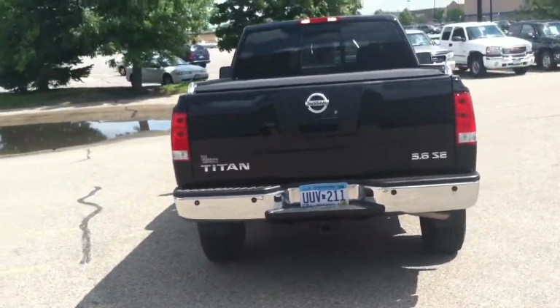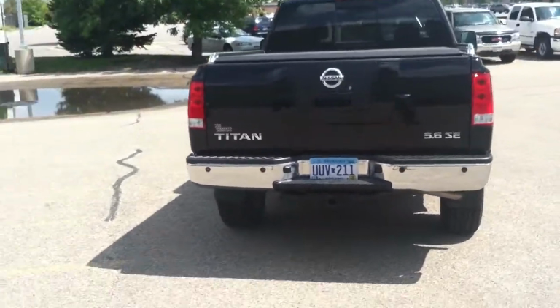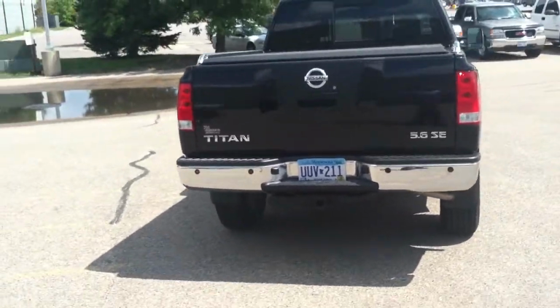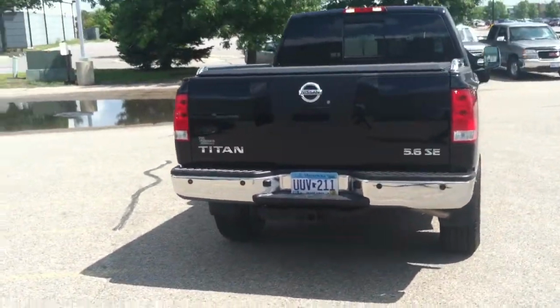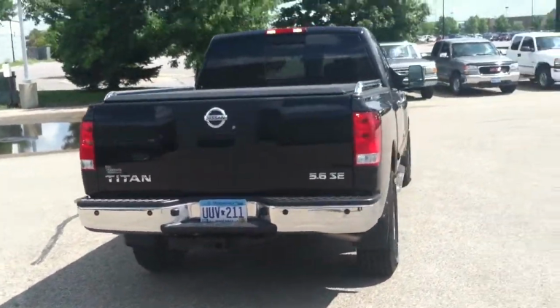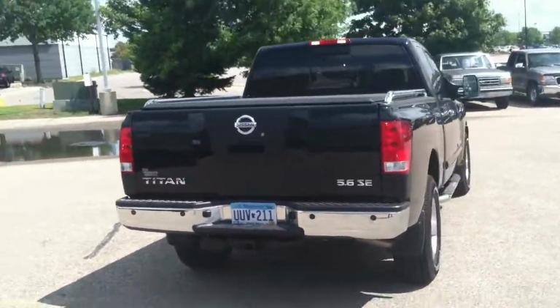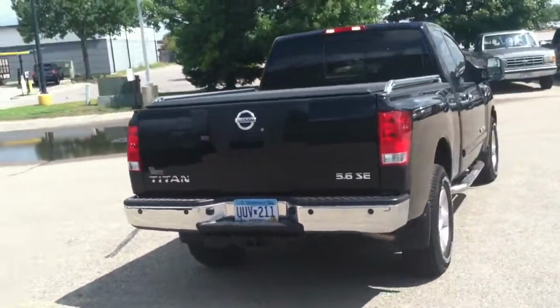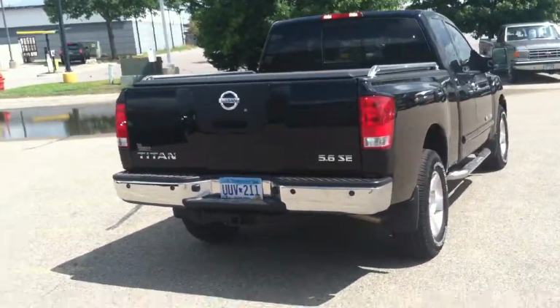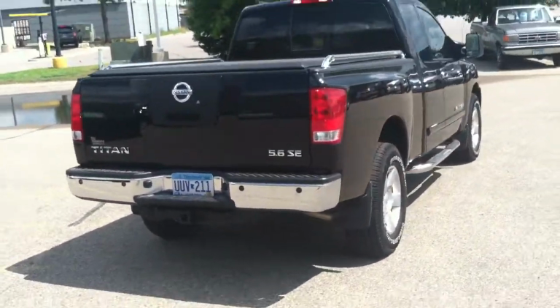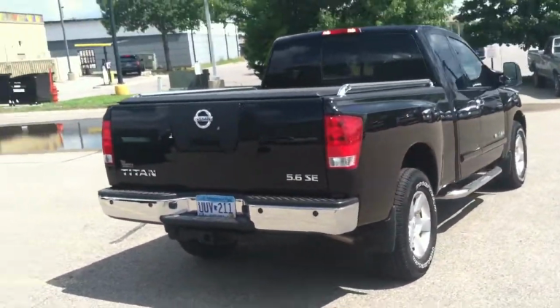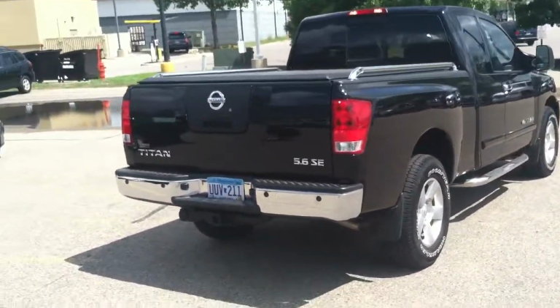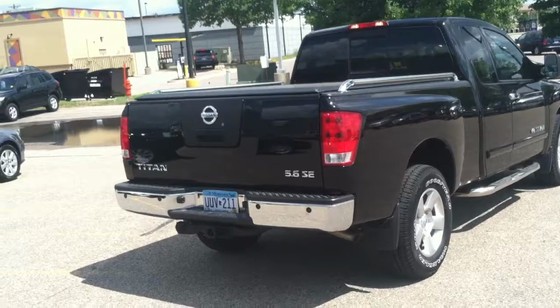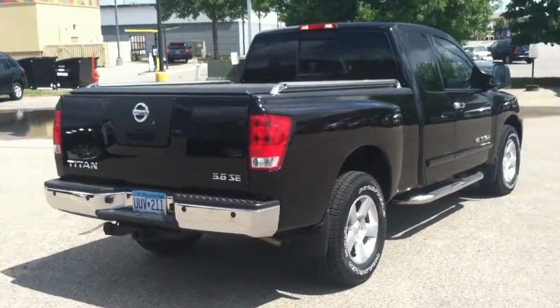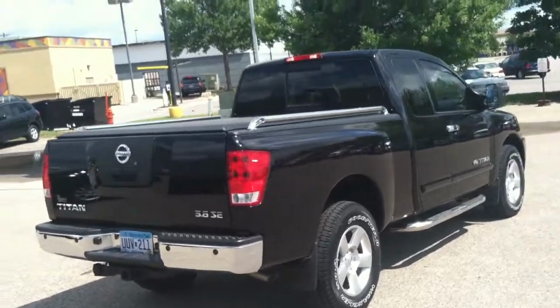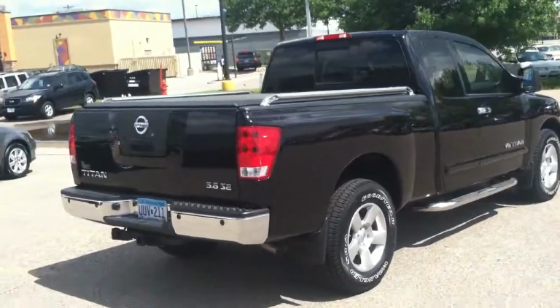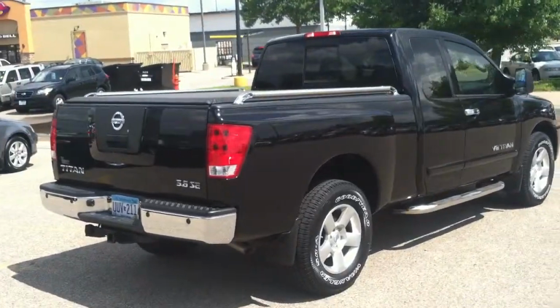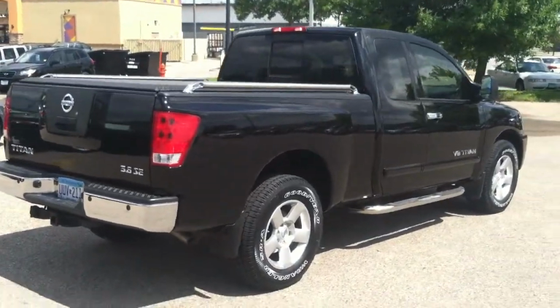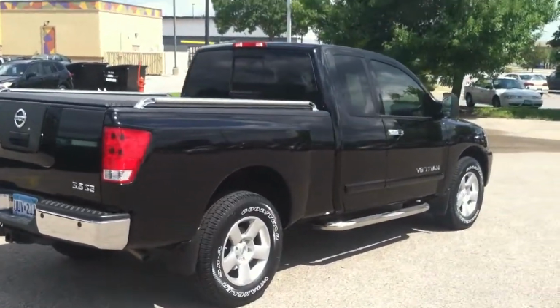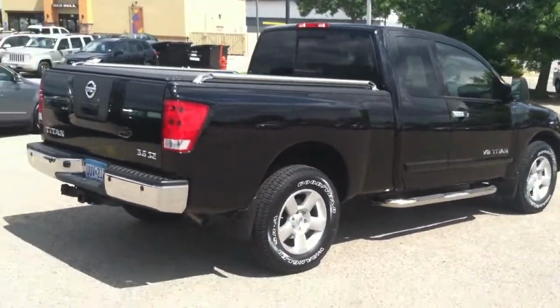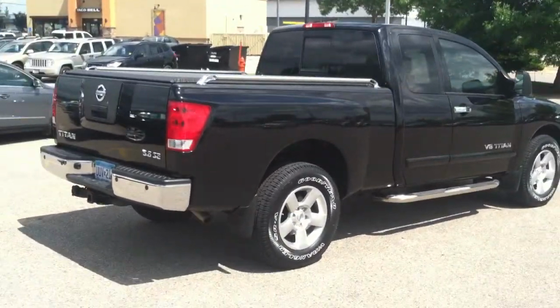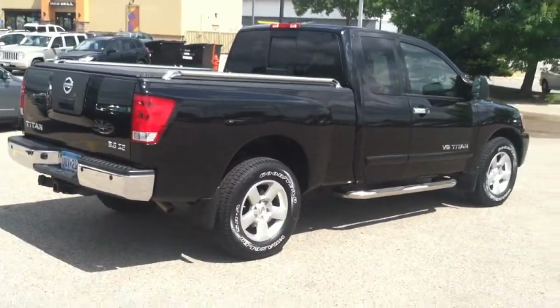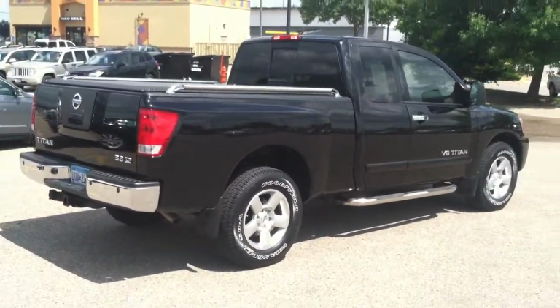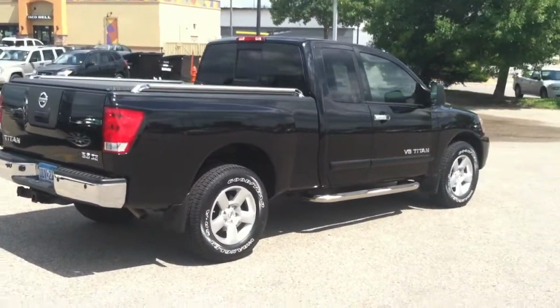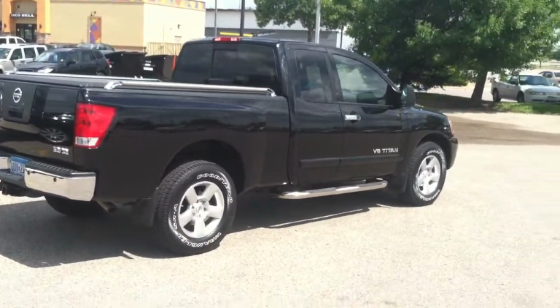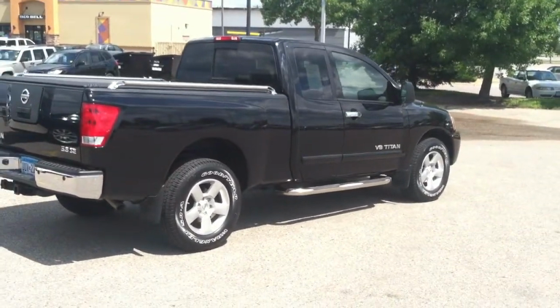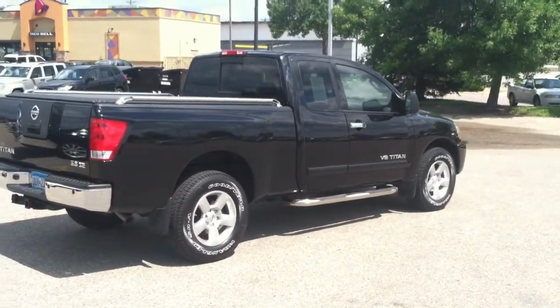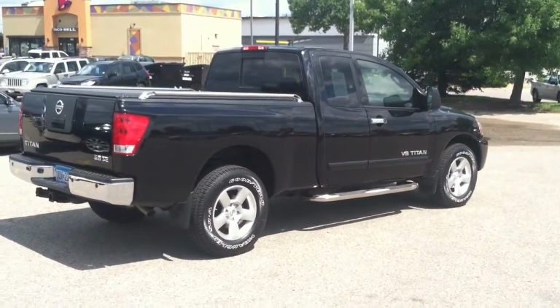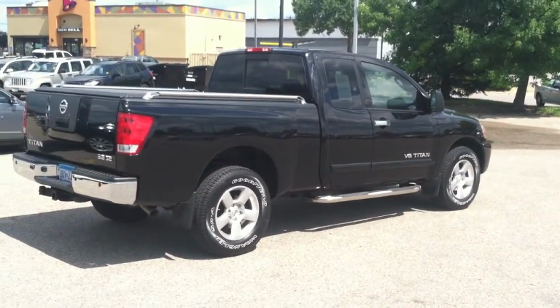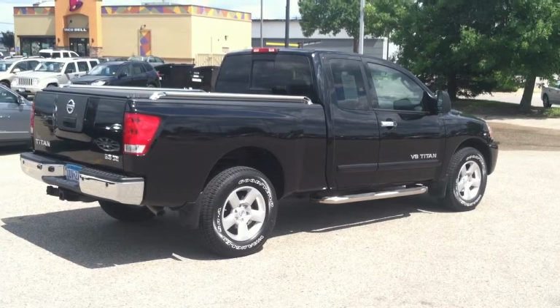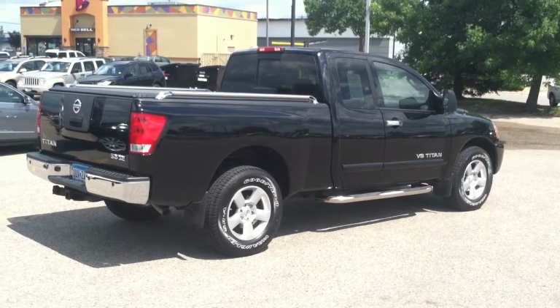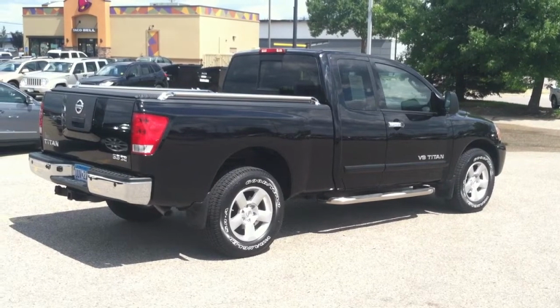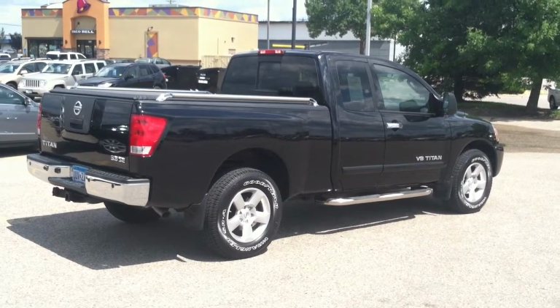Factory tow package. Tabs are even good for several more months. Very nice looking truck — soft tonneau cover, bed rails, running boards. The accessories are already in place.